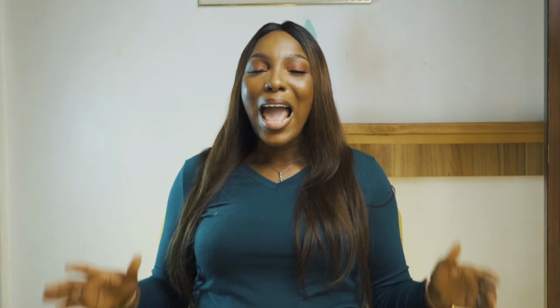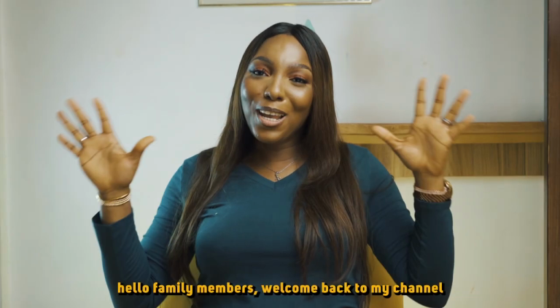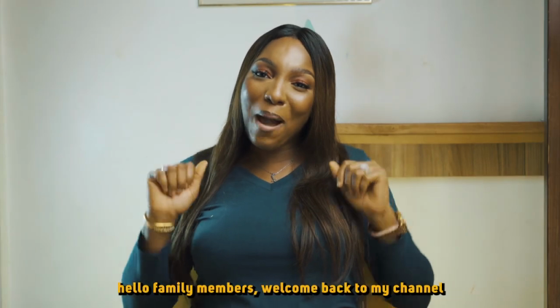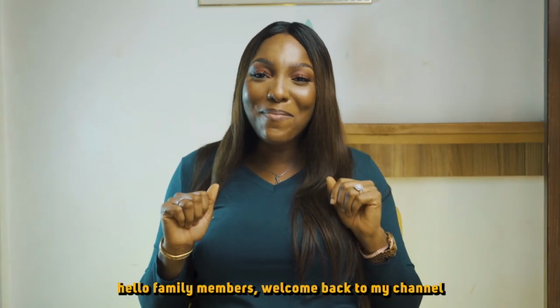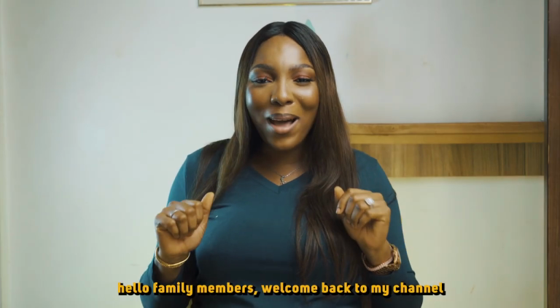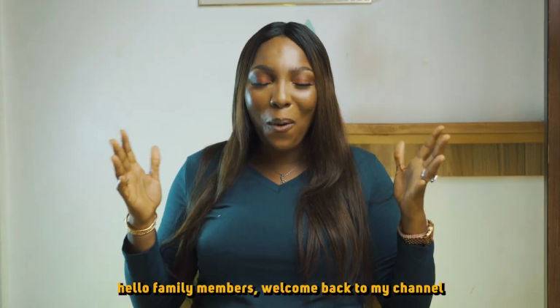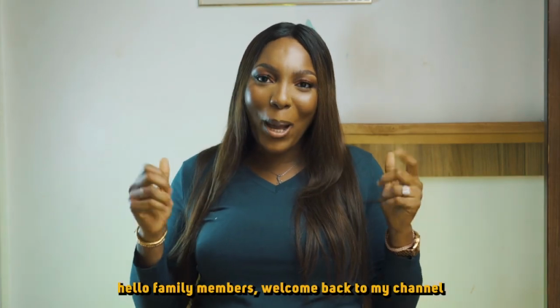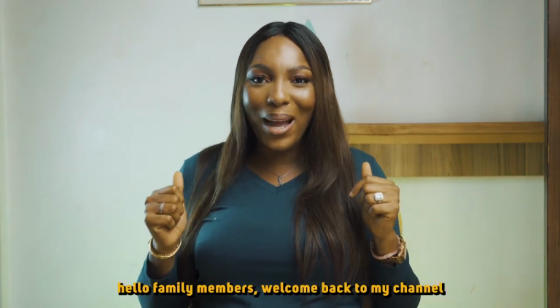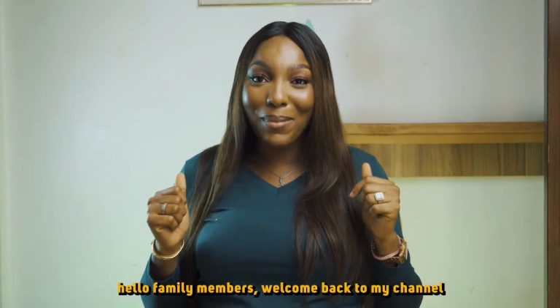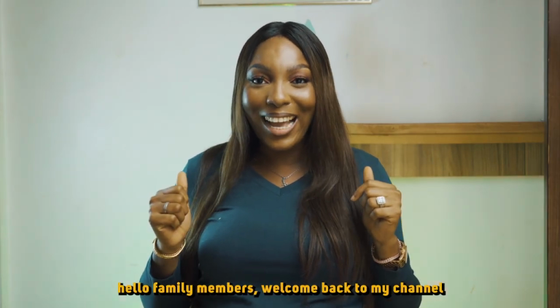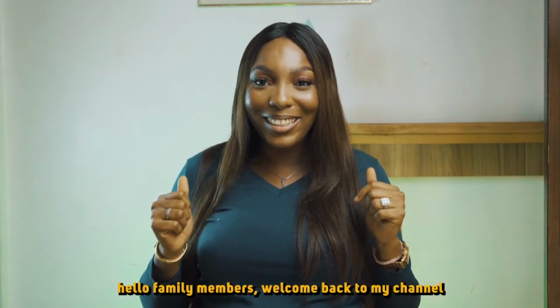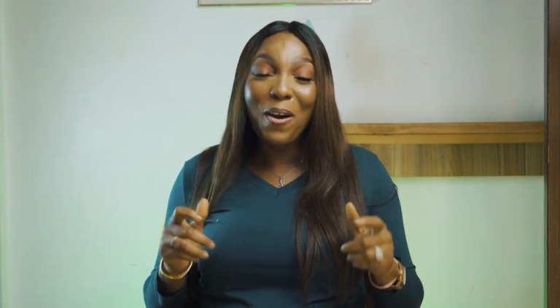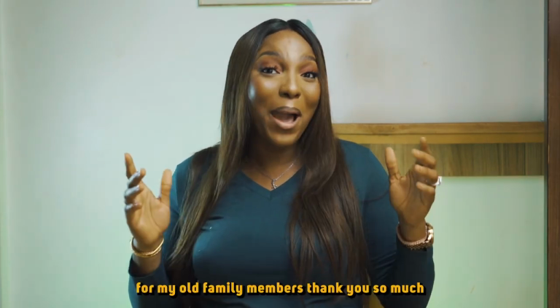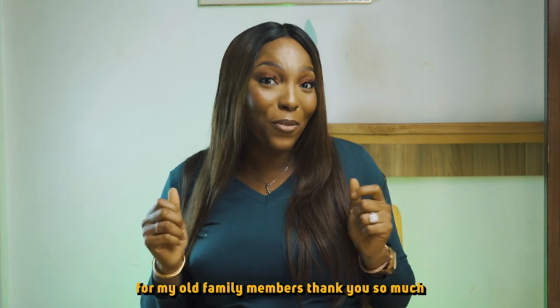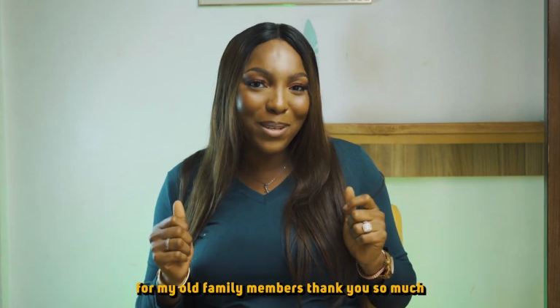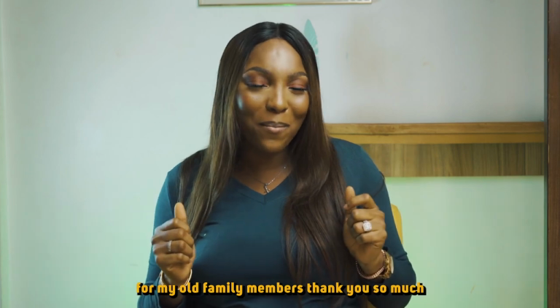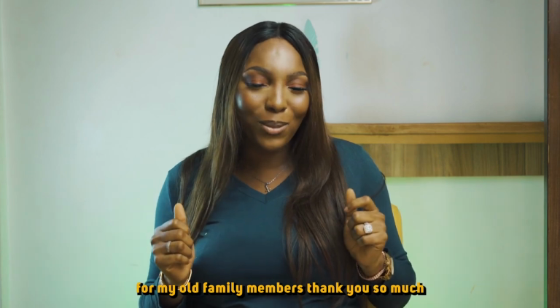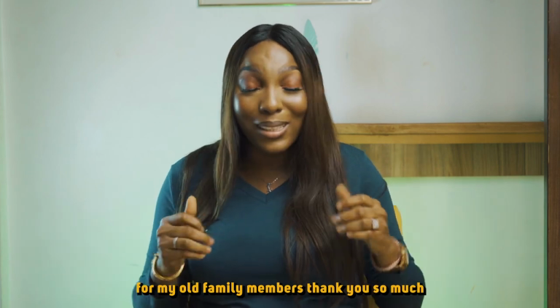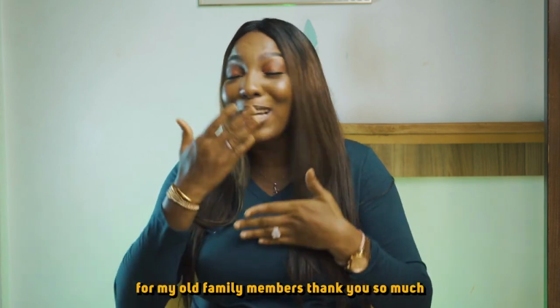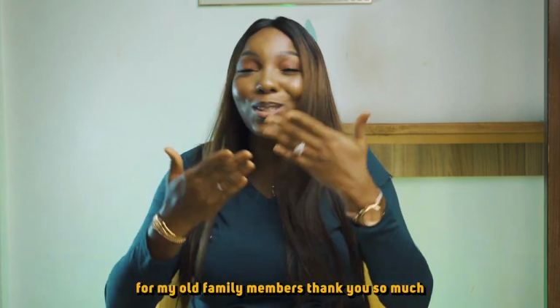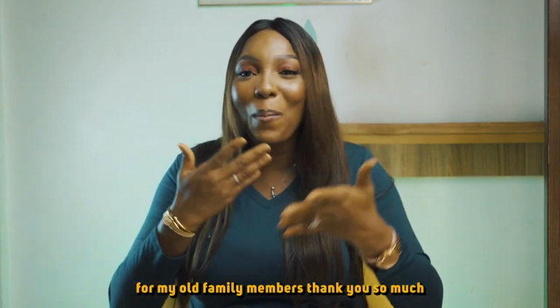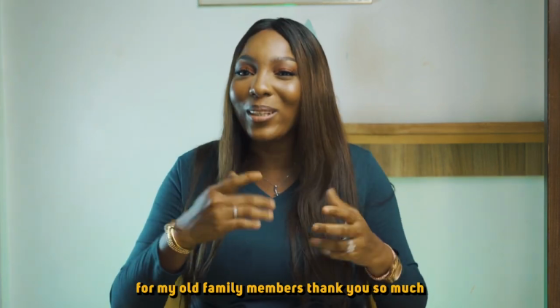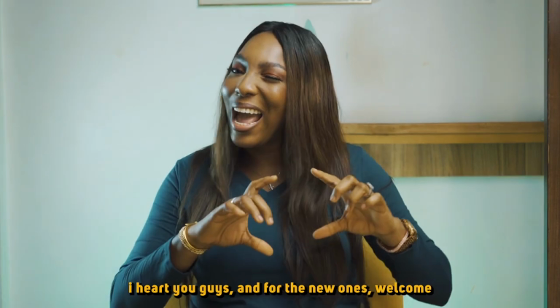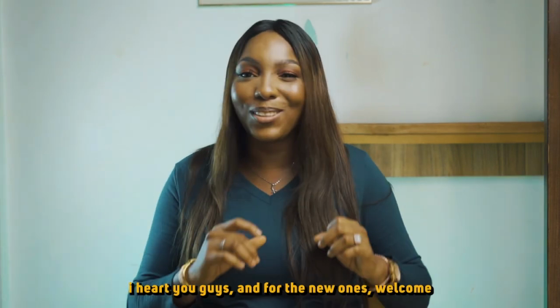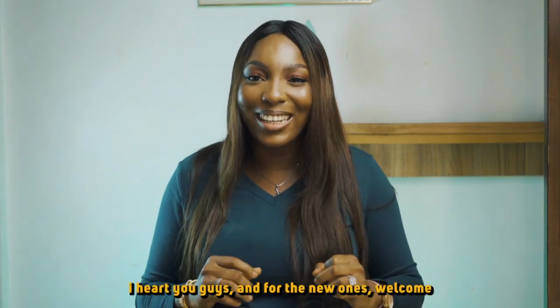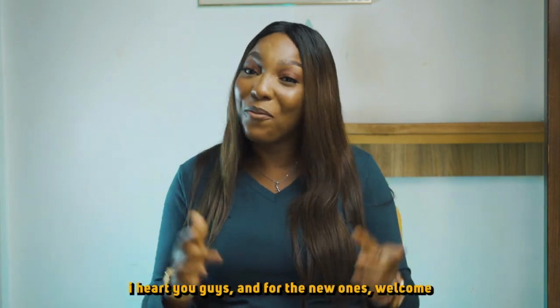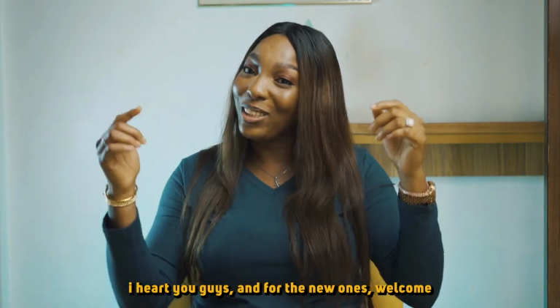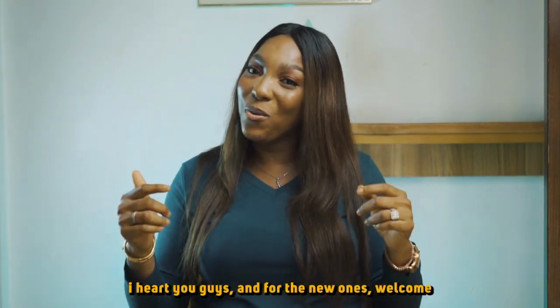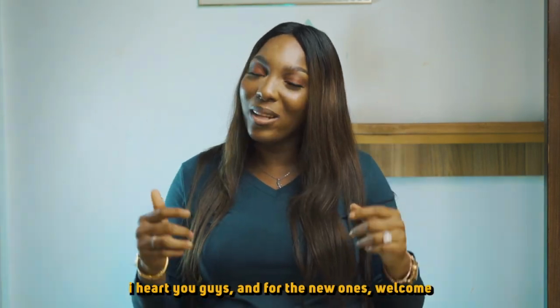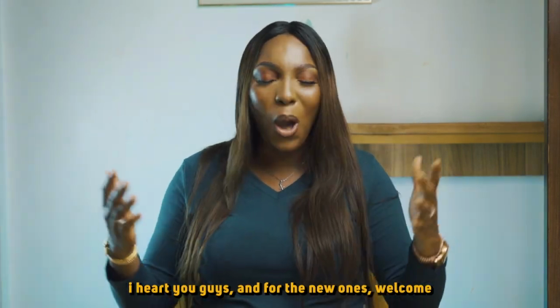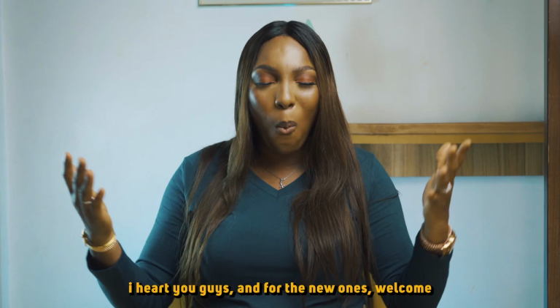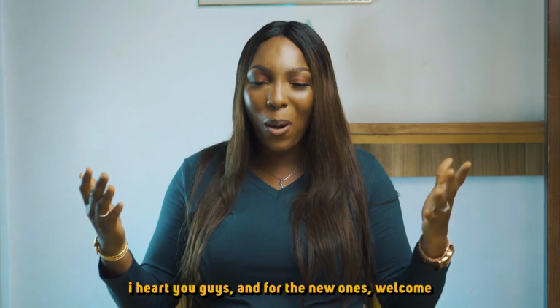Hello family members, welcome back to my channel. For my old family members, thank you so much — I love you guys. And for the new ones, welcome.